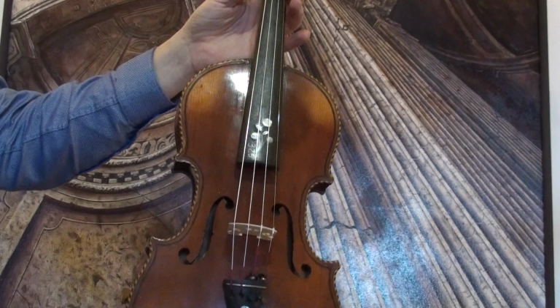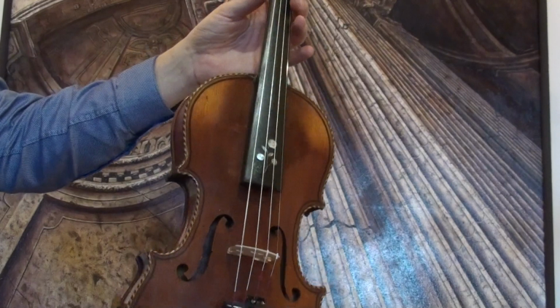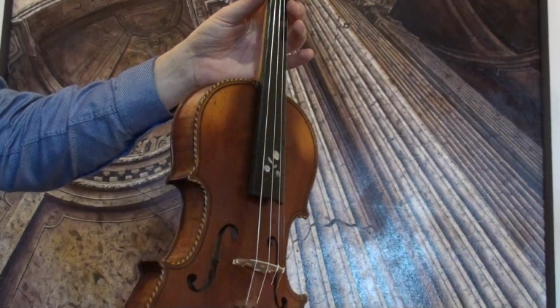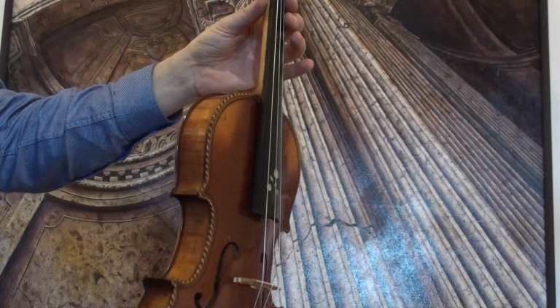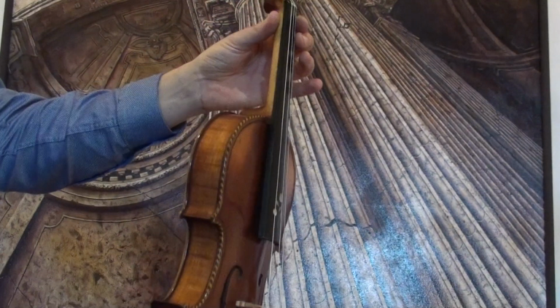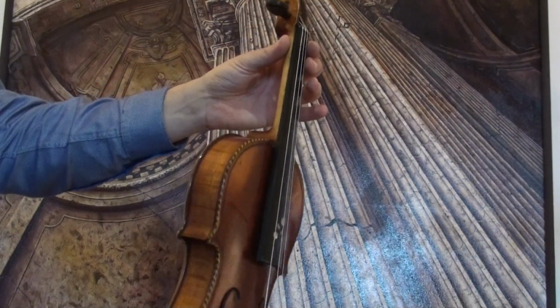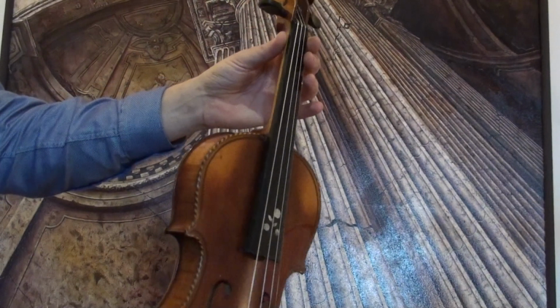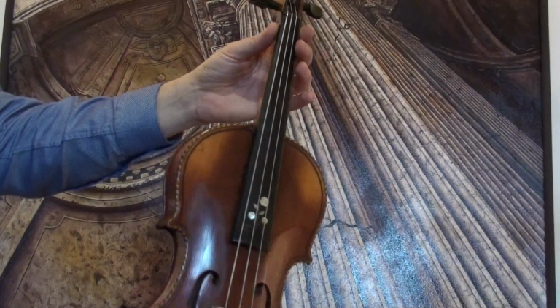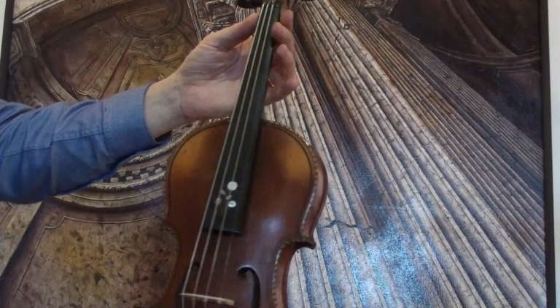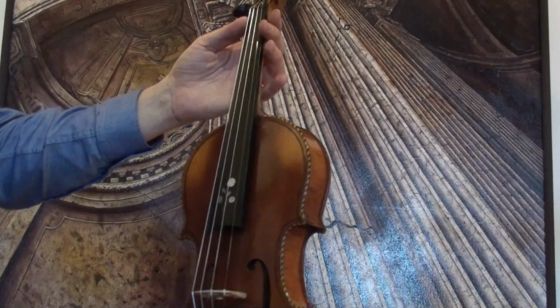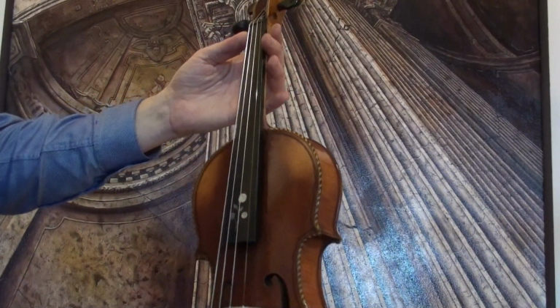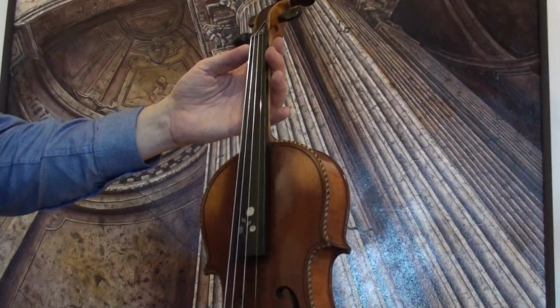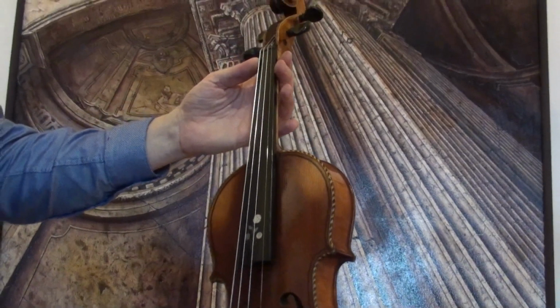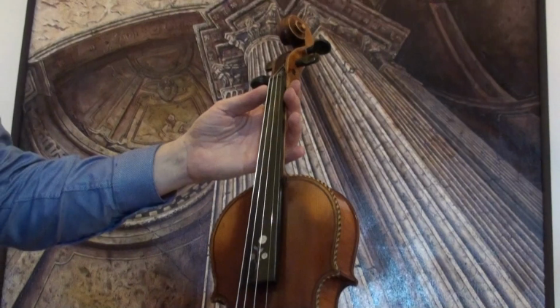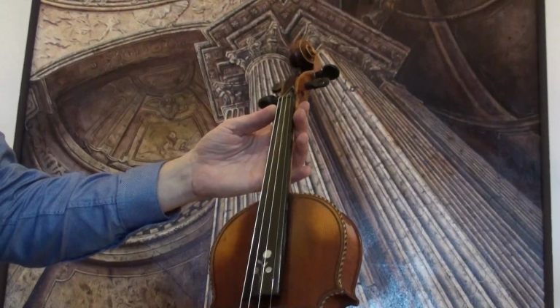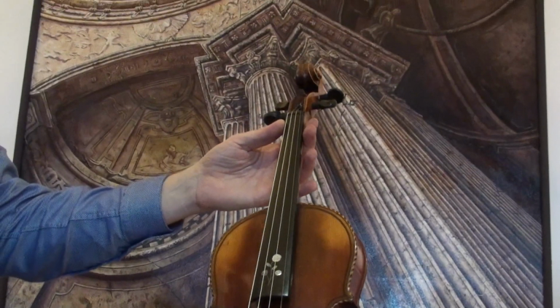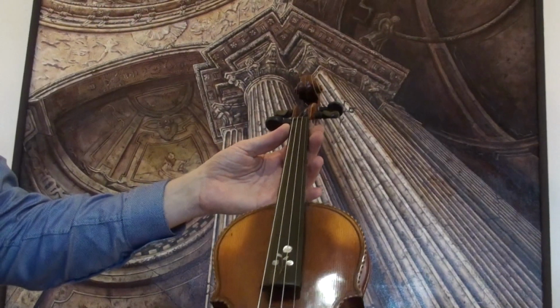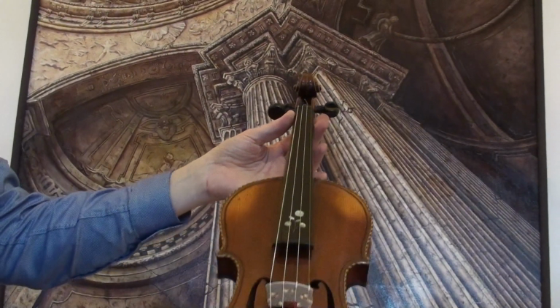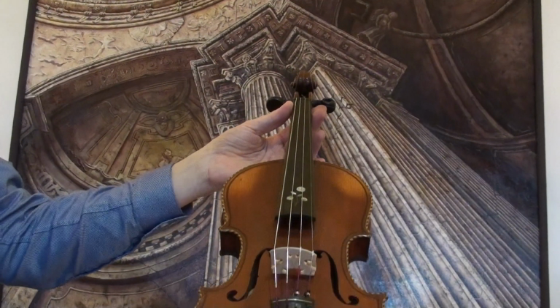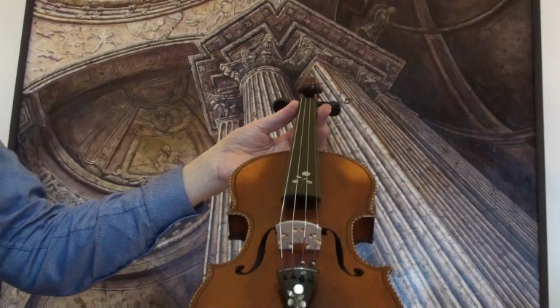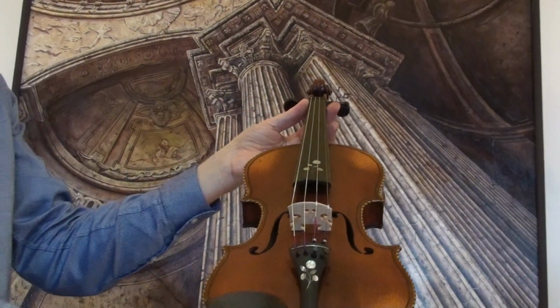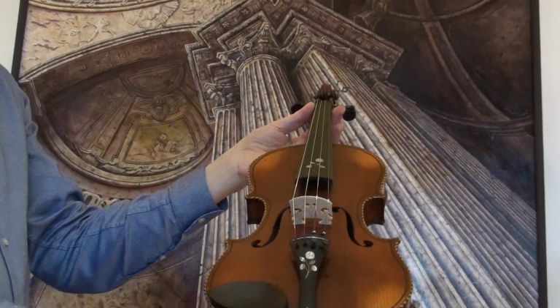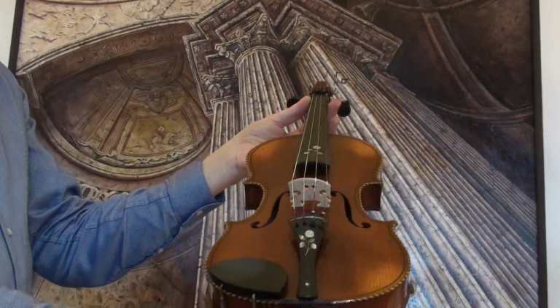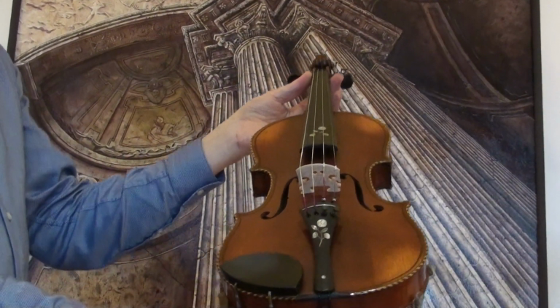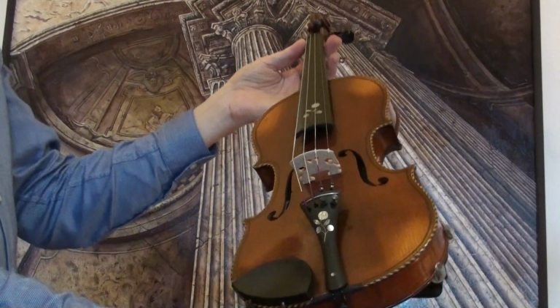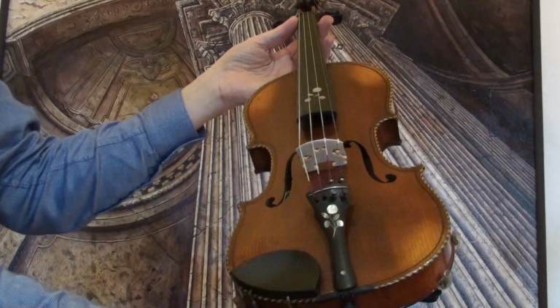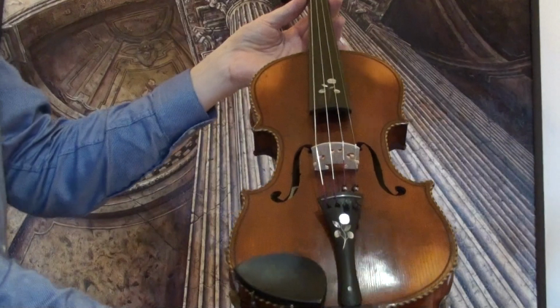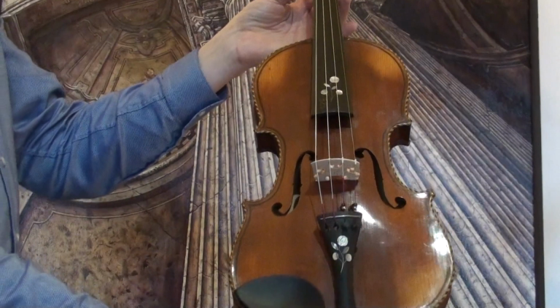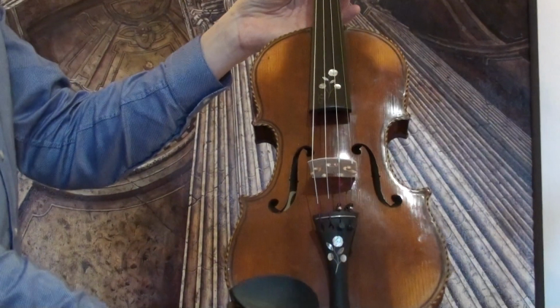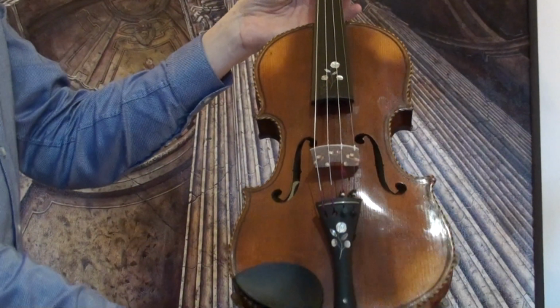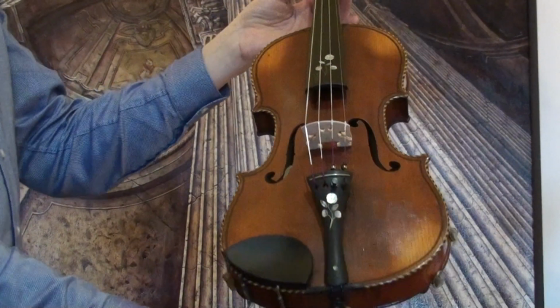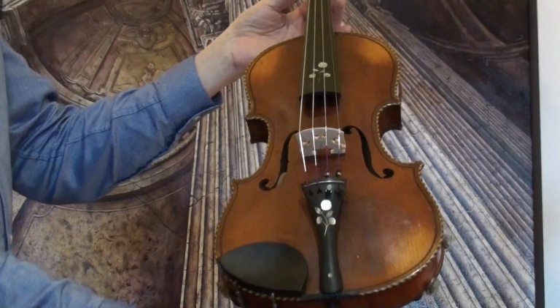In our workshop the violin received a new set up with newly fitted elder ebony pegs and chin rest, a new bridge and new strings.